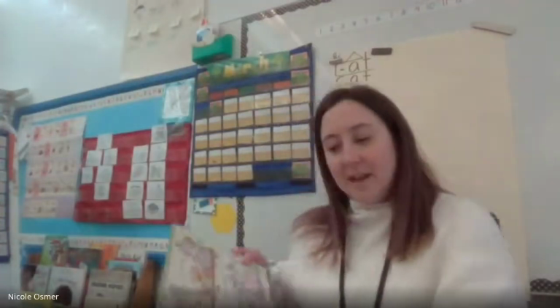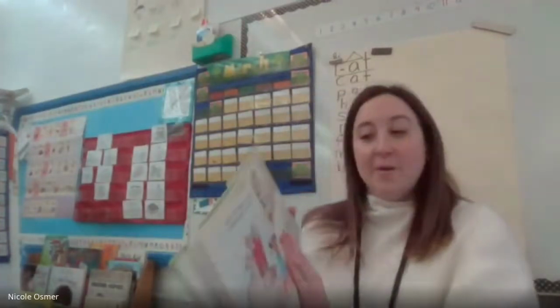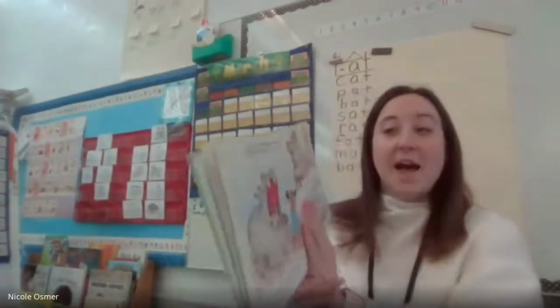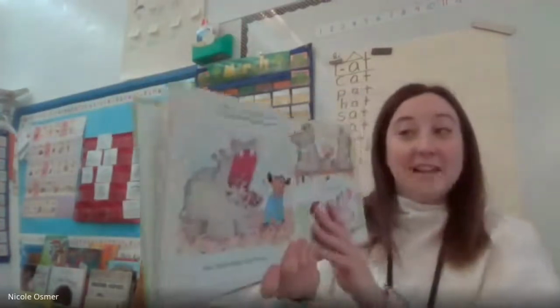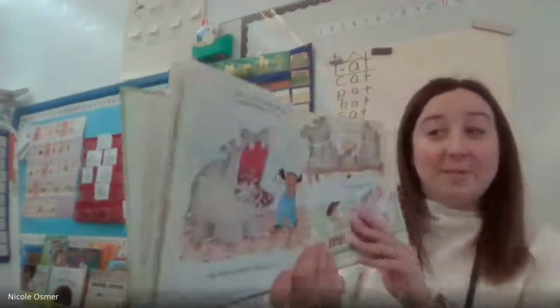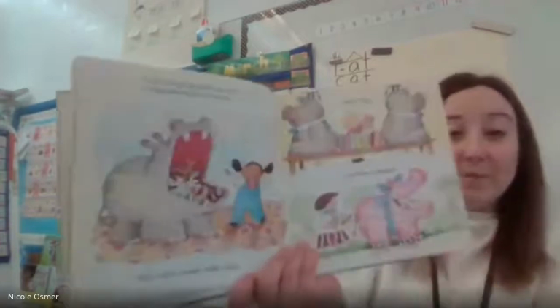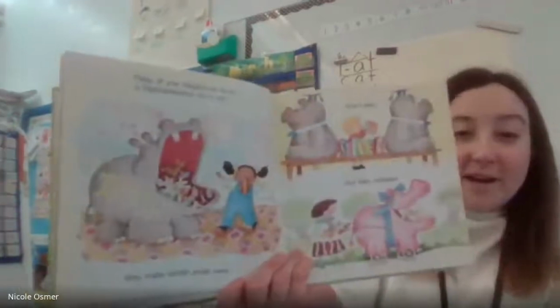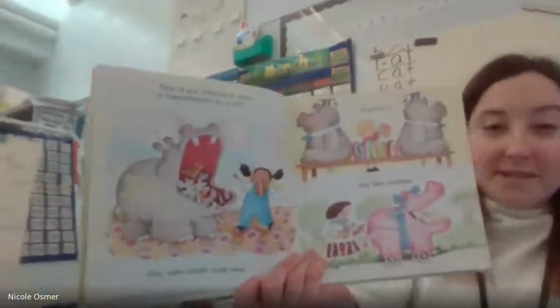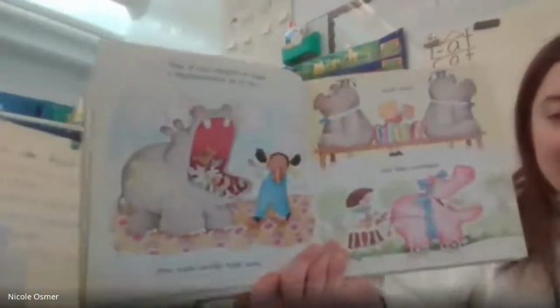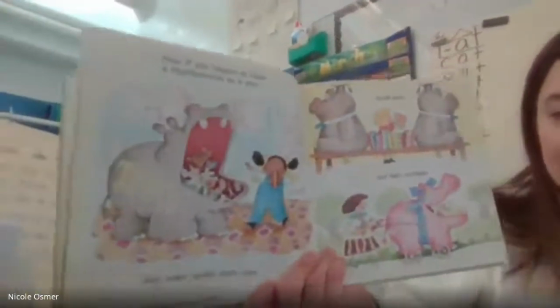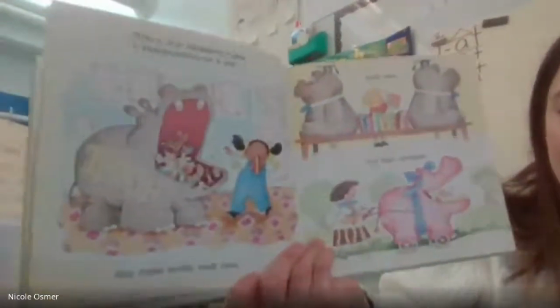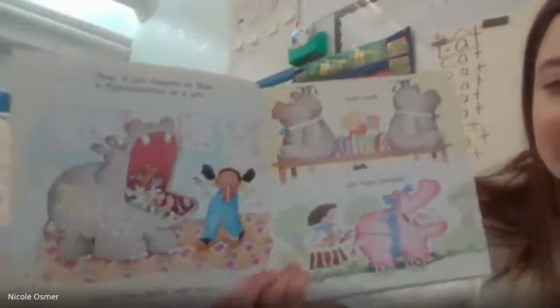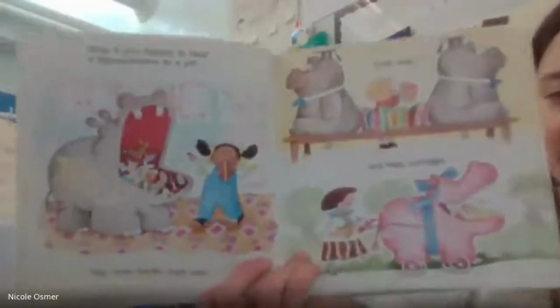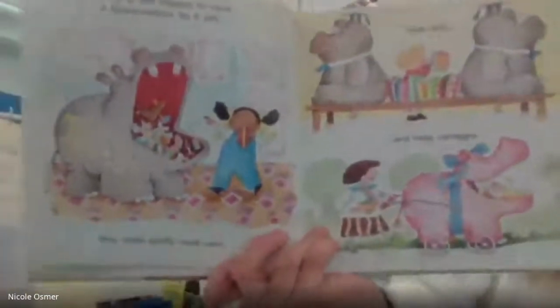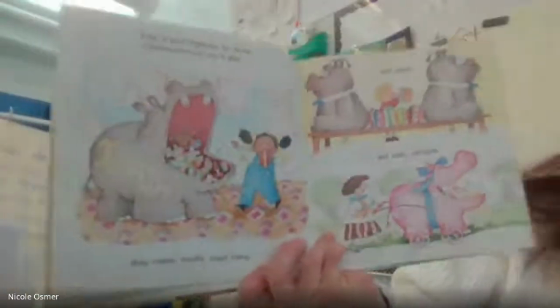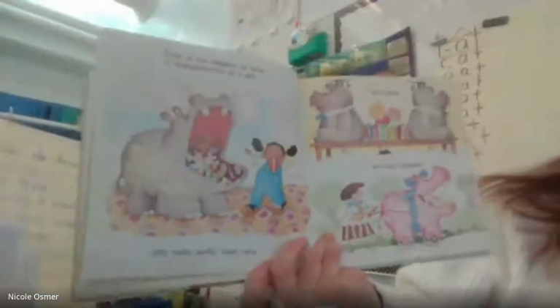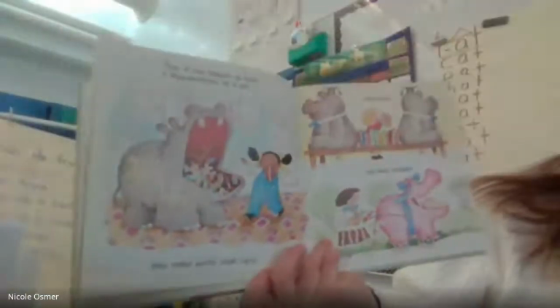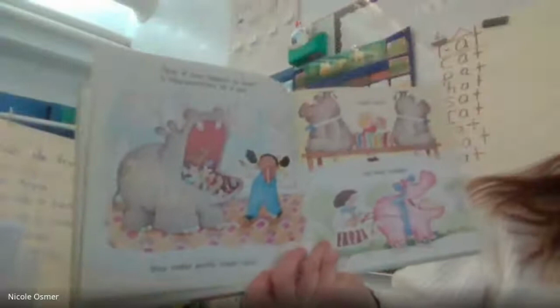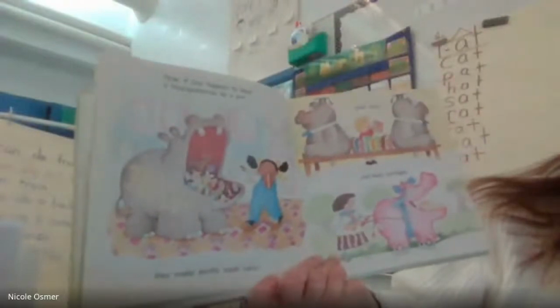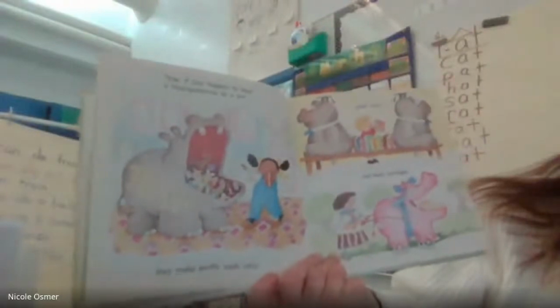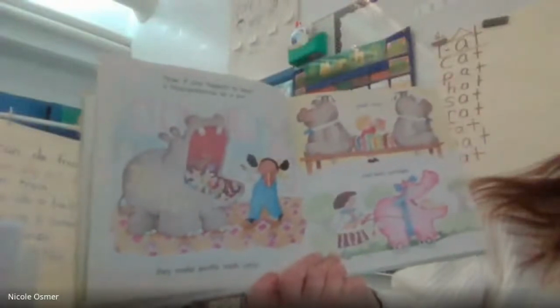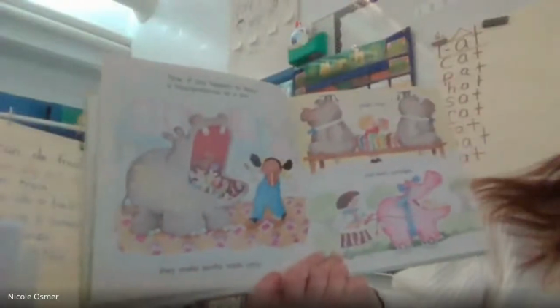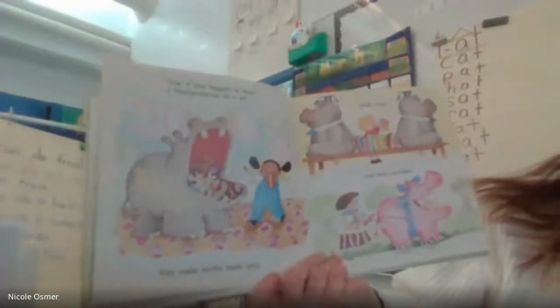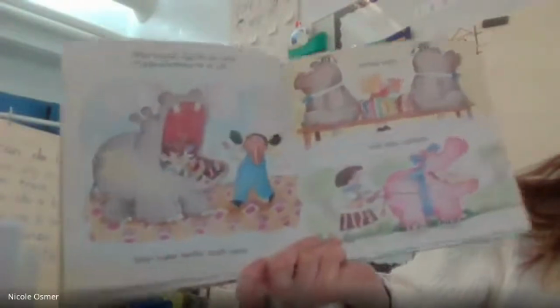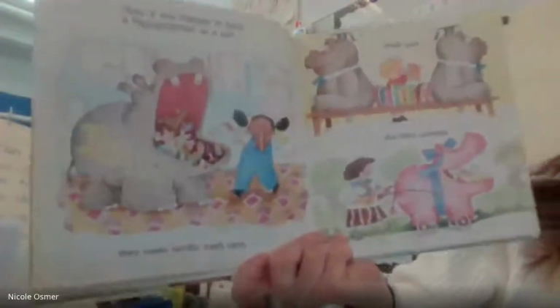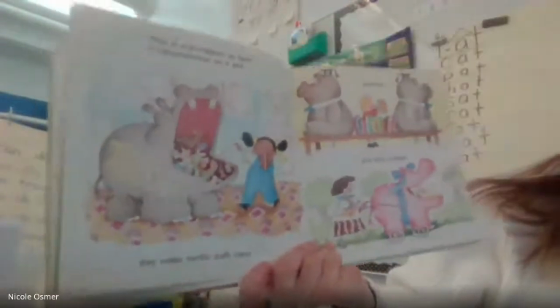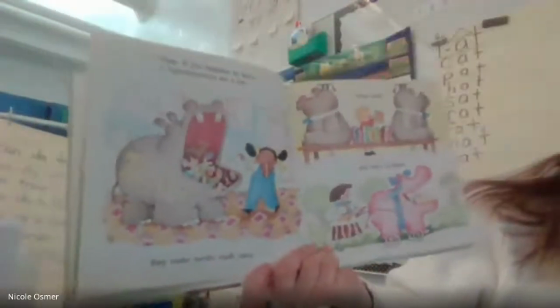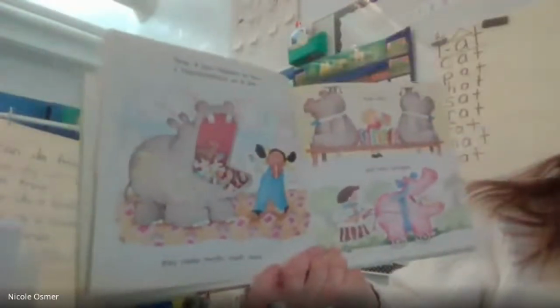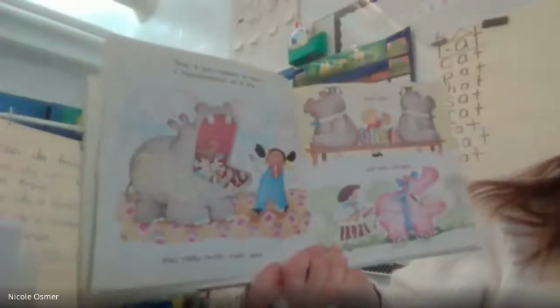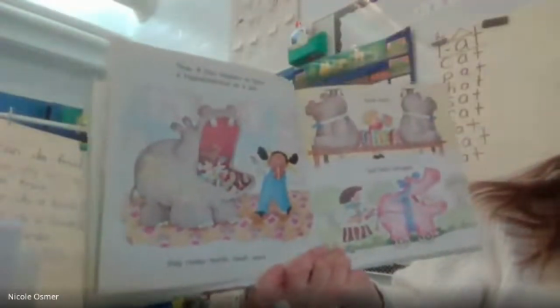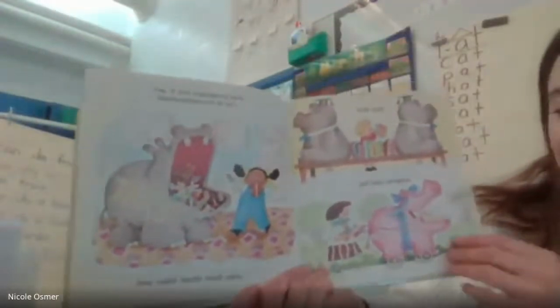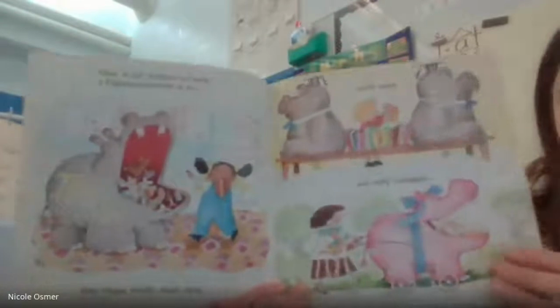Now, if you happen to have a hippopotamus as a pet, they make terrific trash cans, and bookends, and baby carriages.